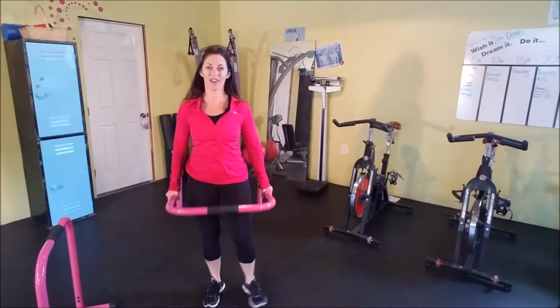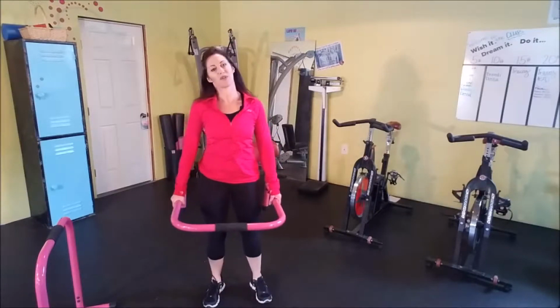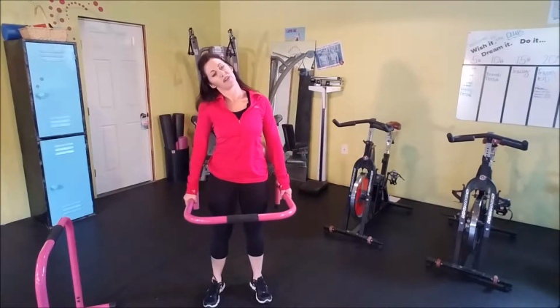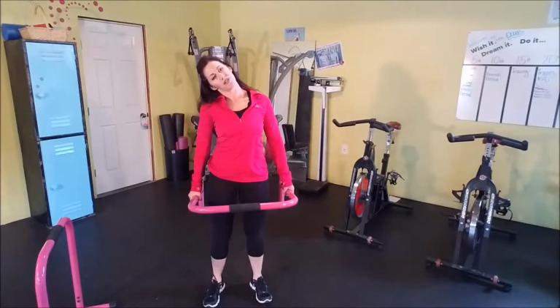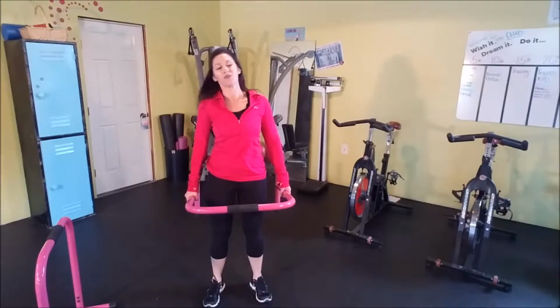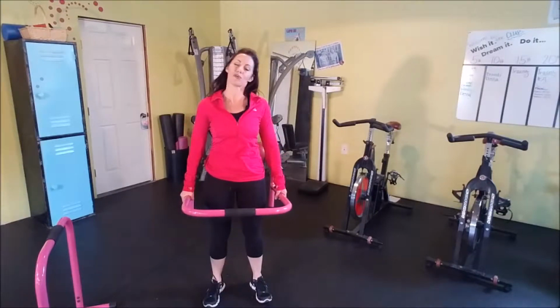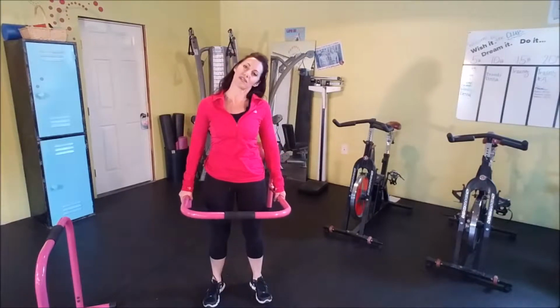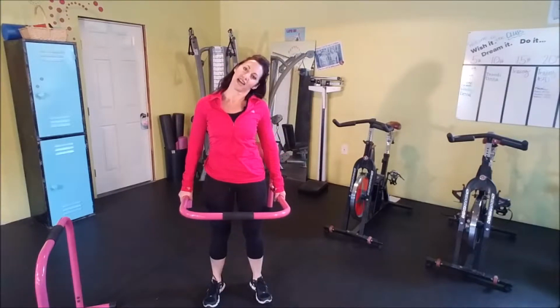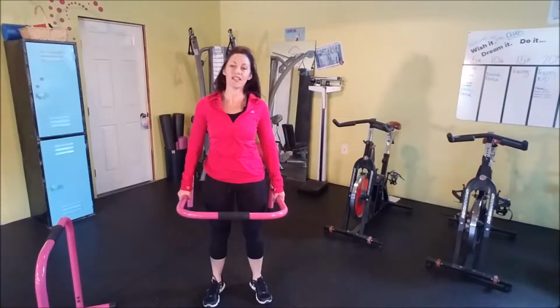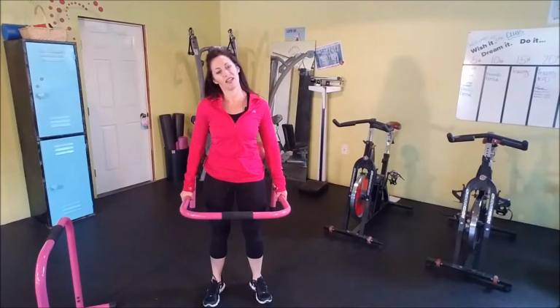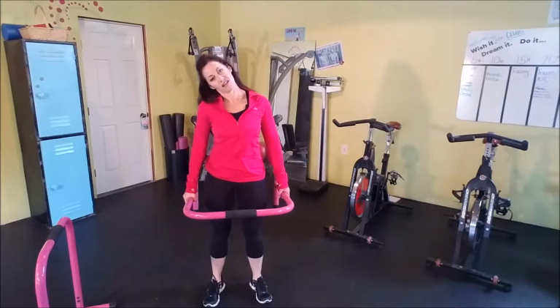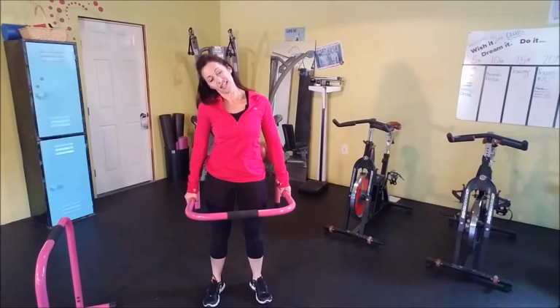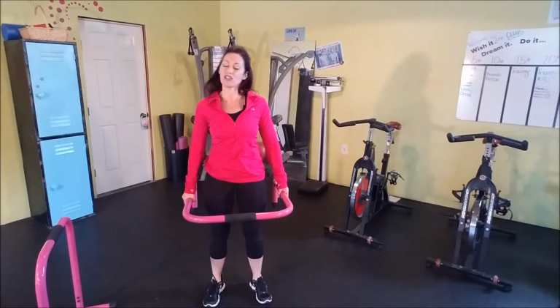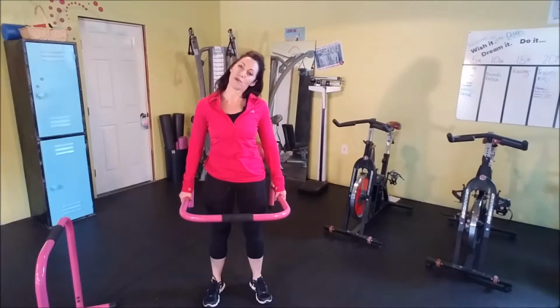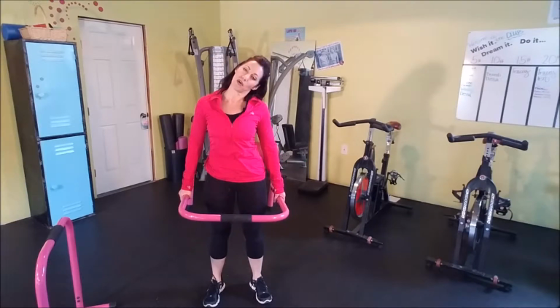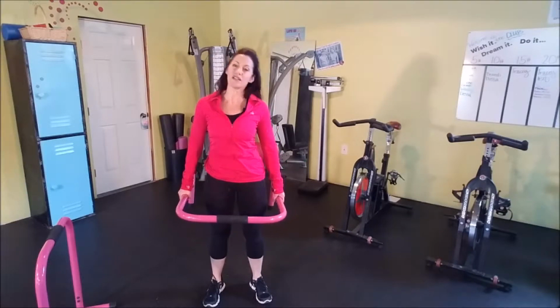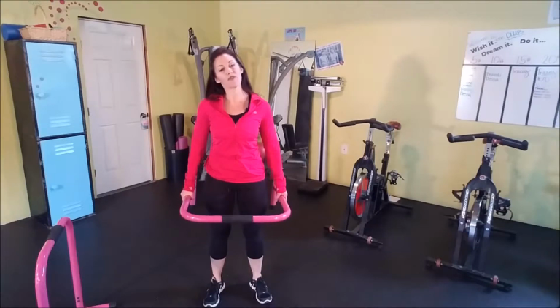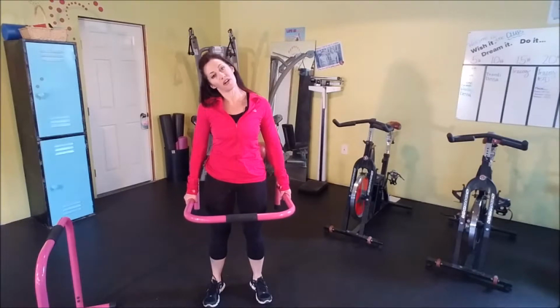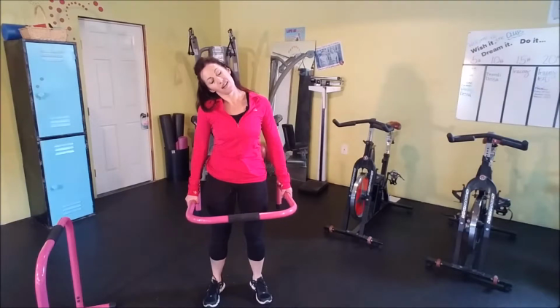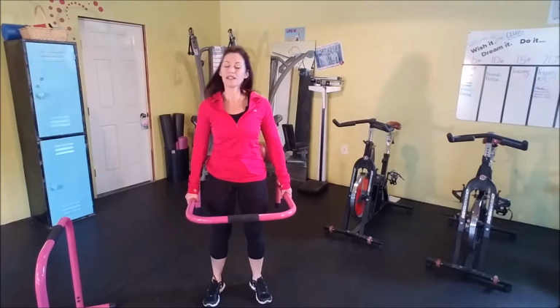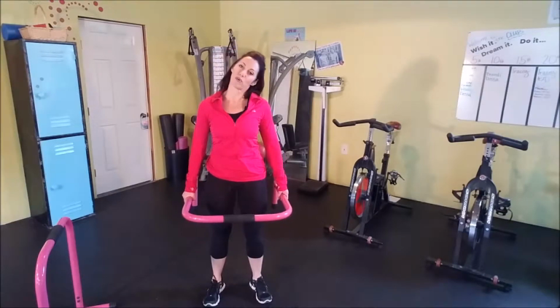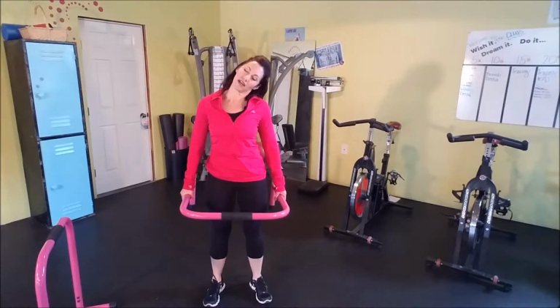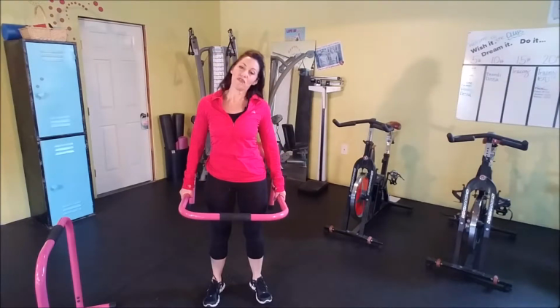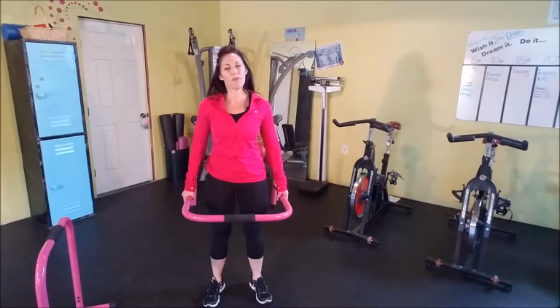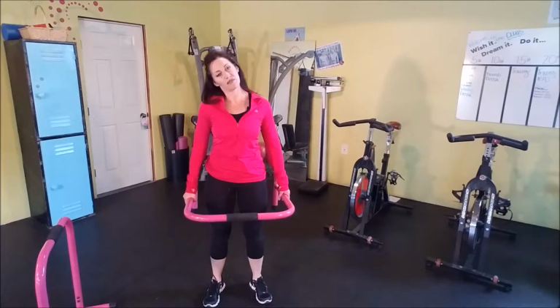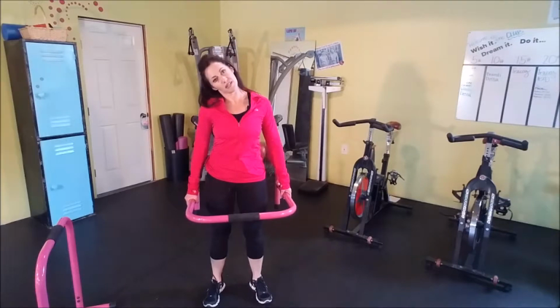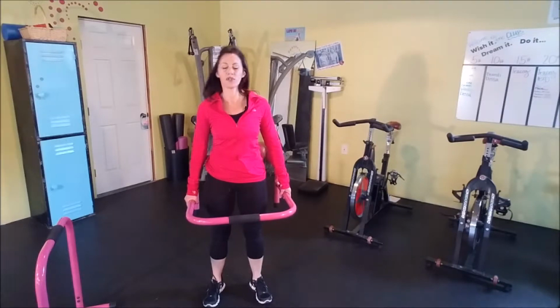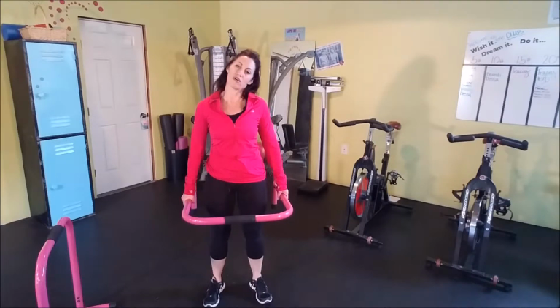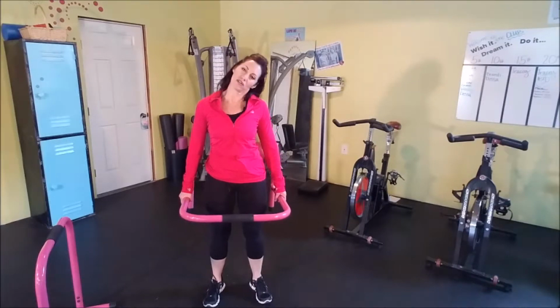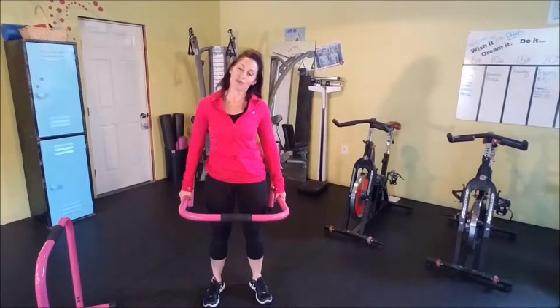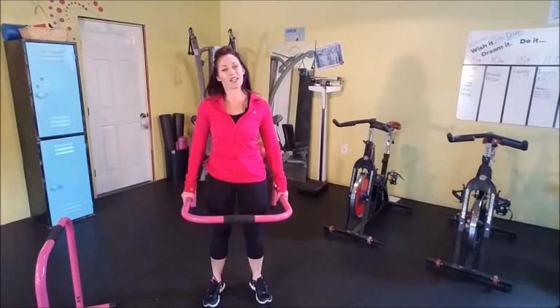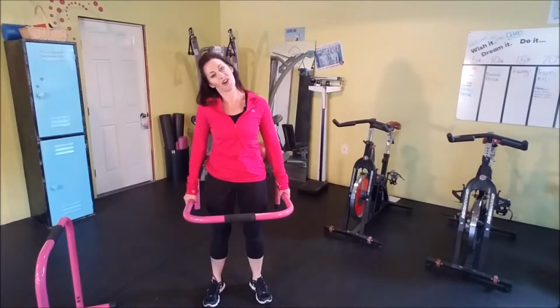All right, we're going to go ears to shoulders, nice and easy. Each time you might be going a little bit farther, a little bit more. If you feel any pain, of course, I don't want you to go in that direction or push it any farther.